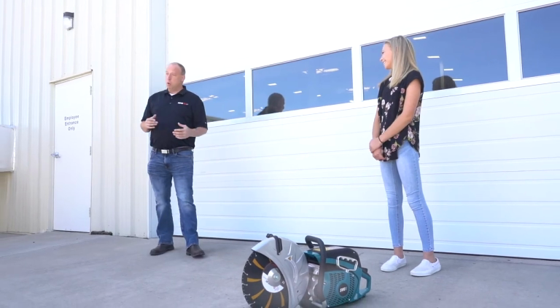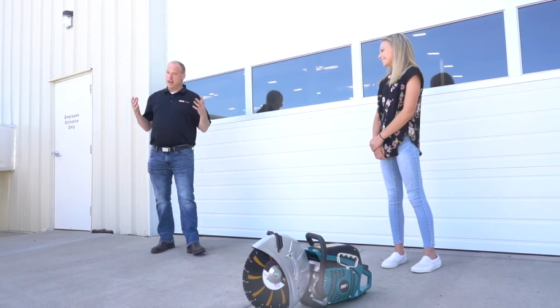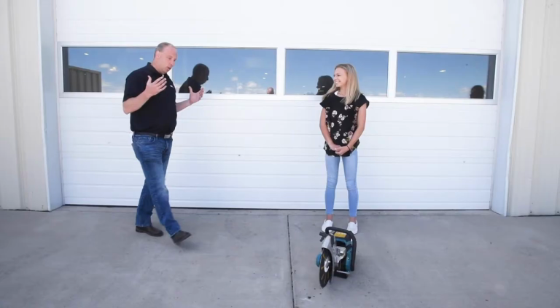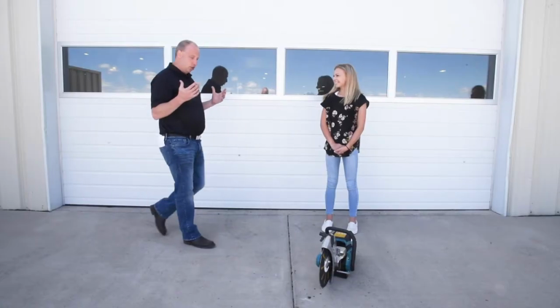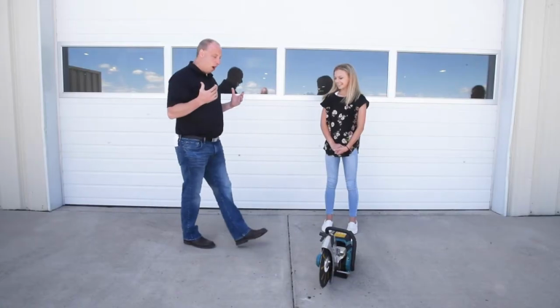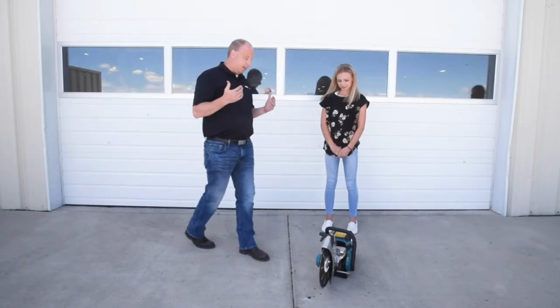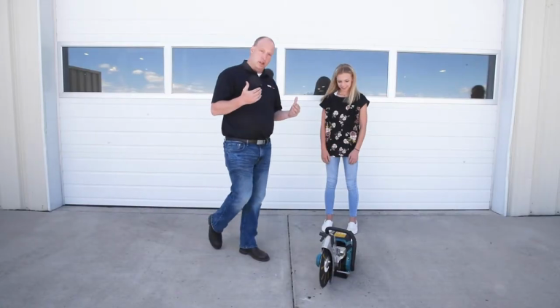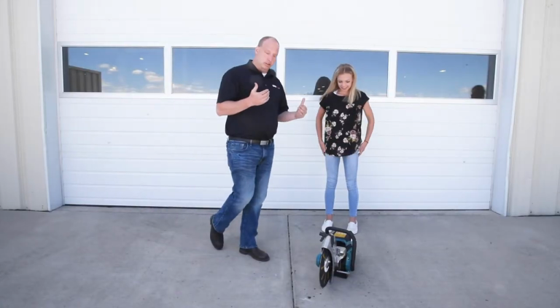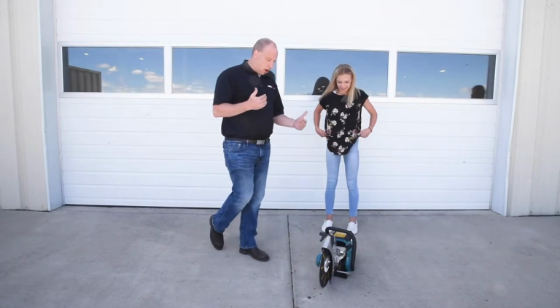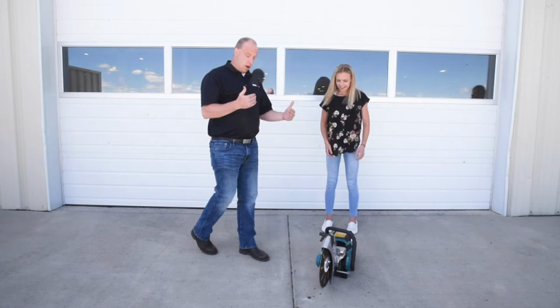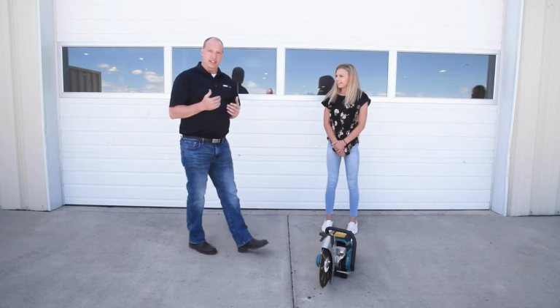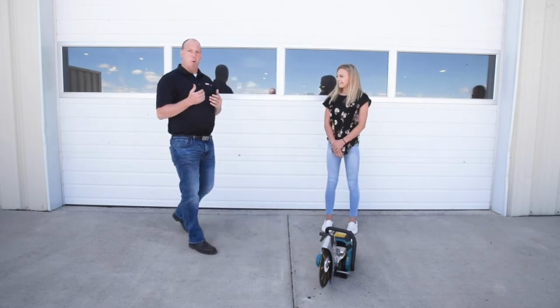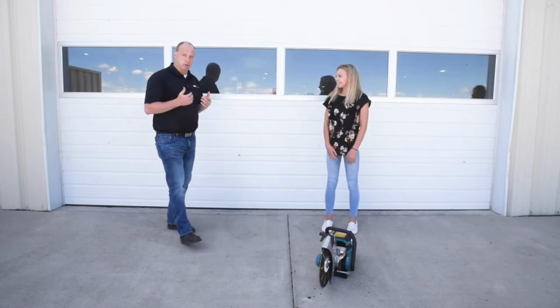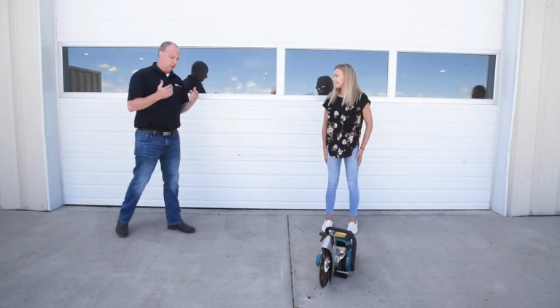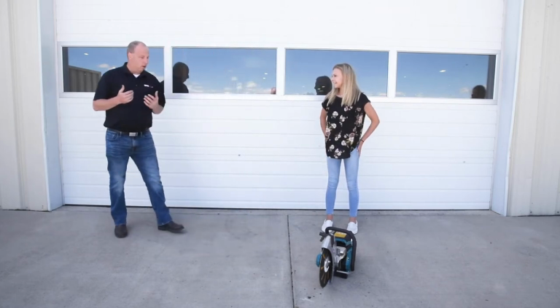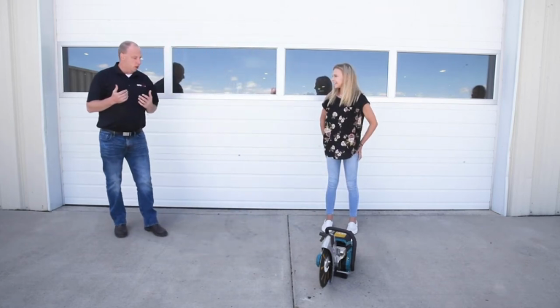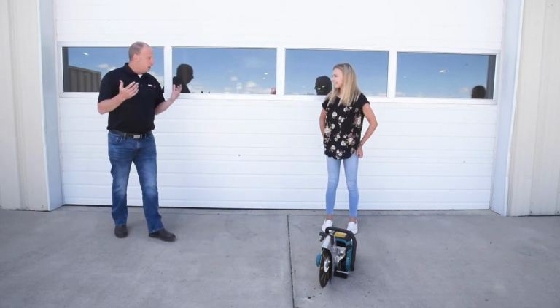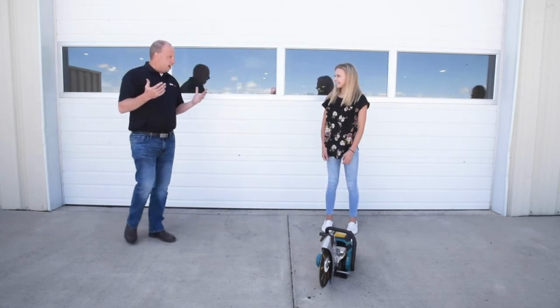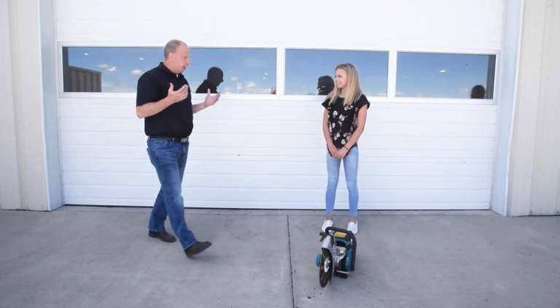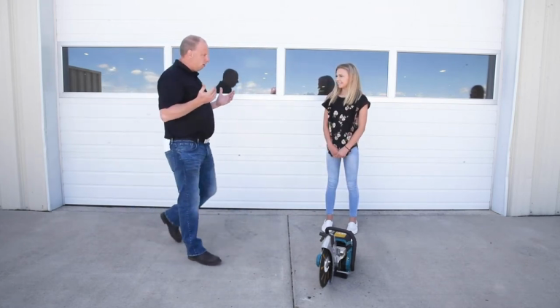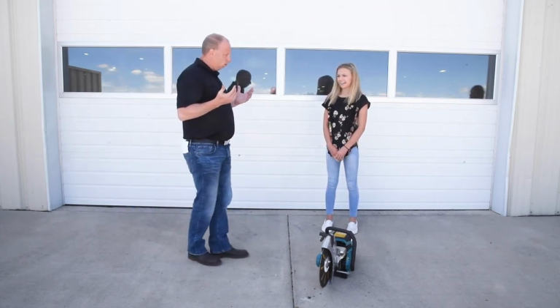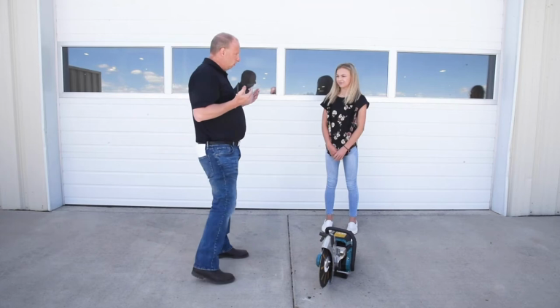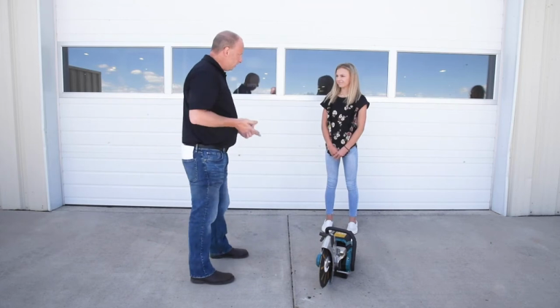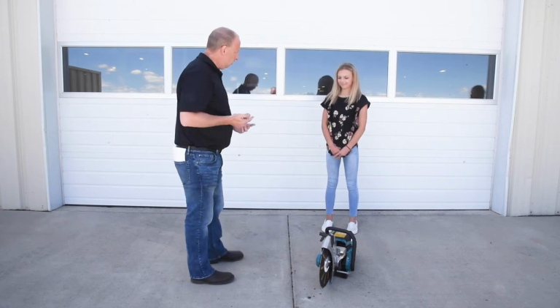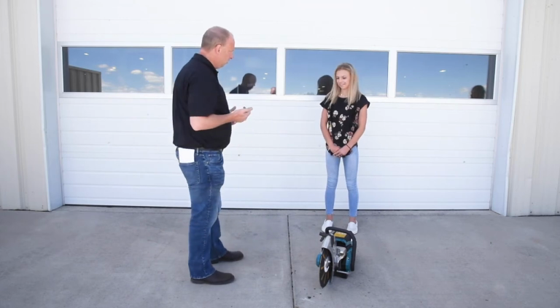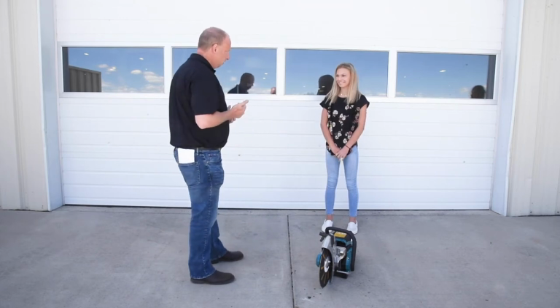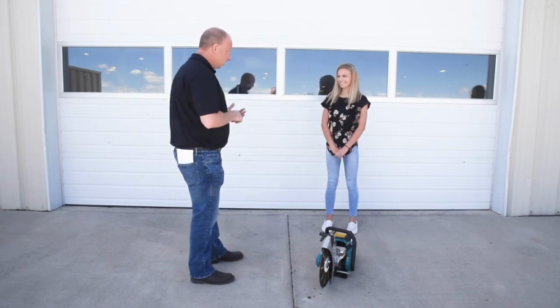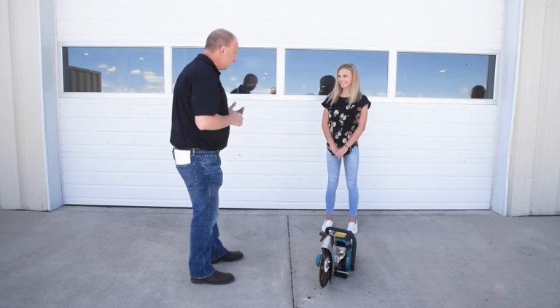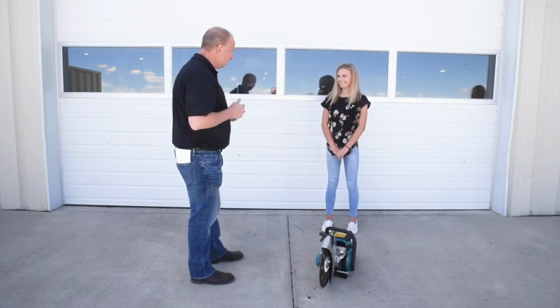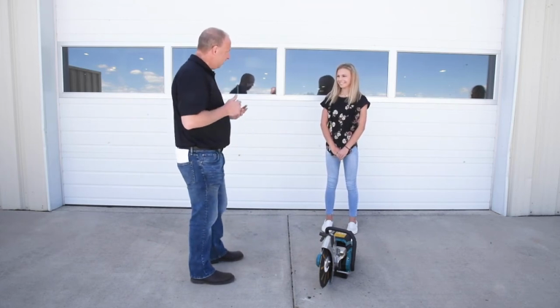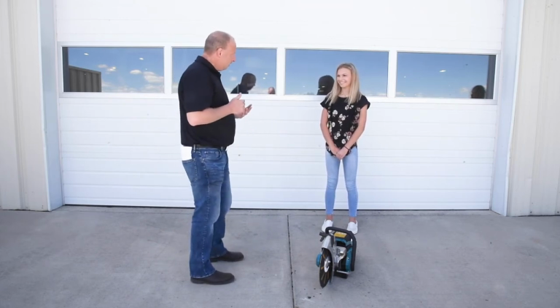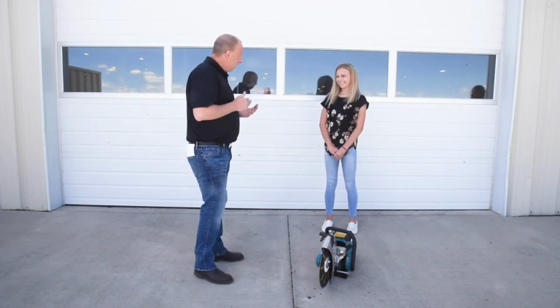We're outside today and we want to show you how easy it is to start our SVC Force rotary saw. So, Kylie, have you ever ran a chainsaw? No. Rotary saw? No. Work in the construction industry? No.